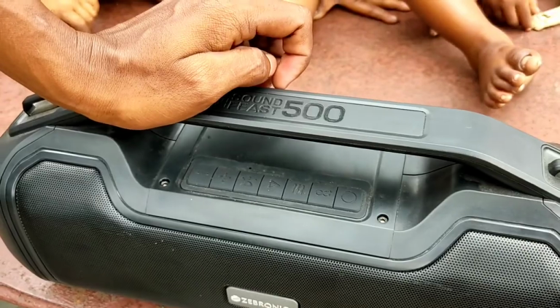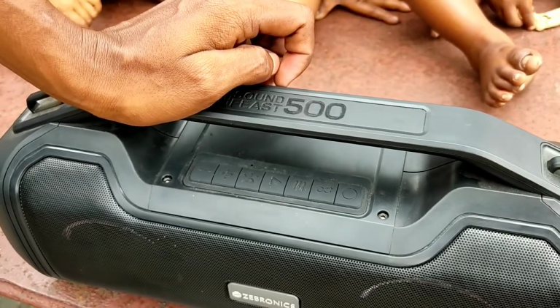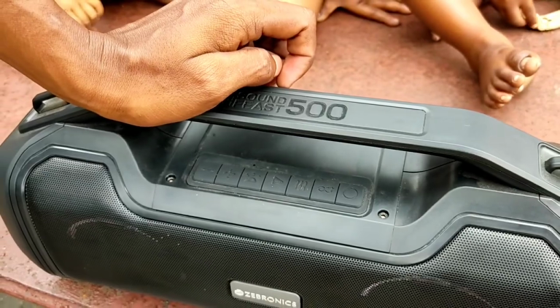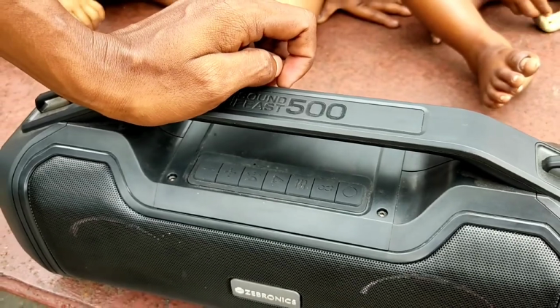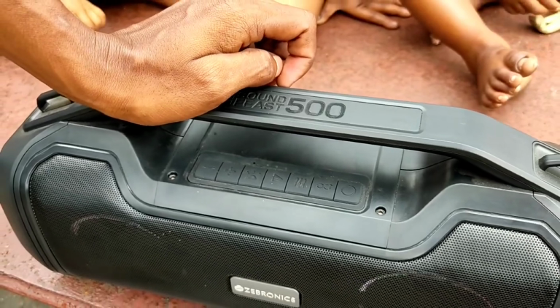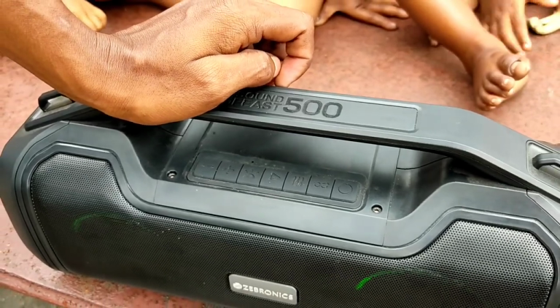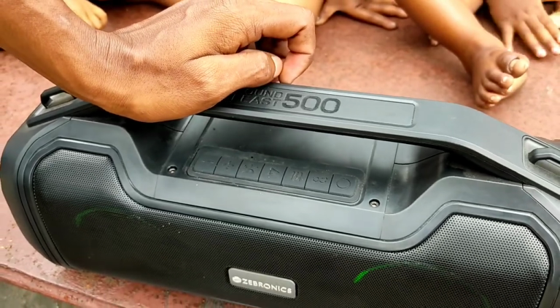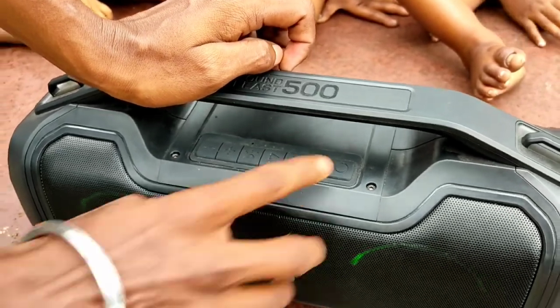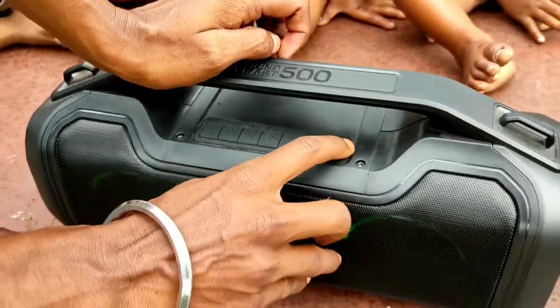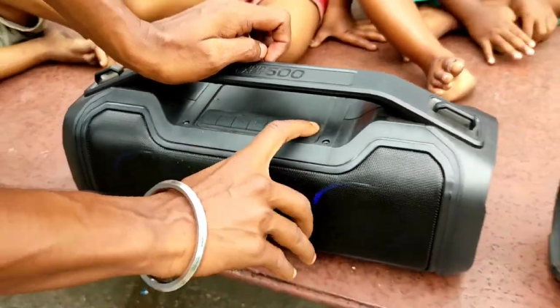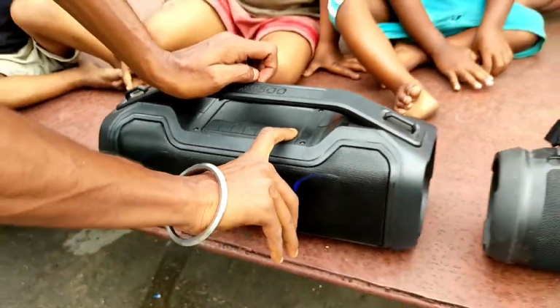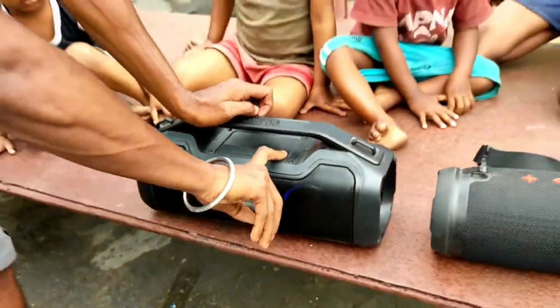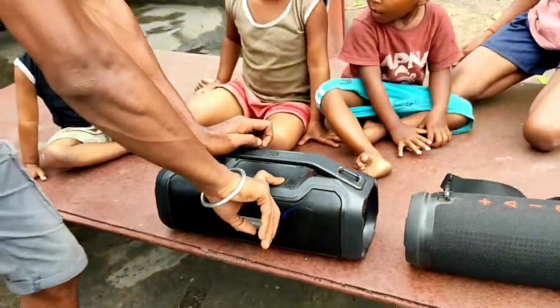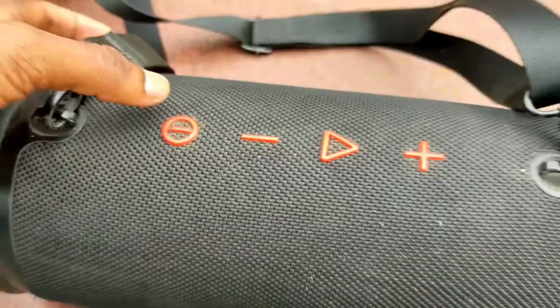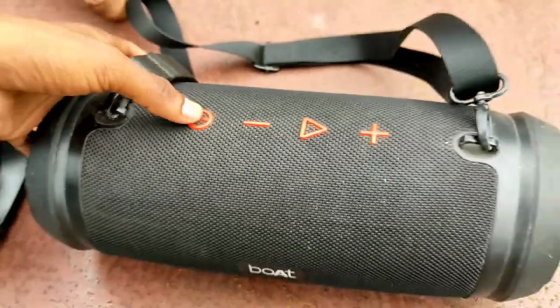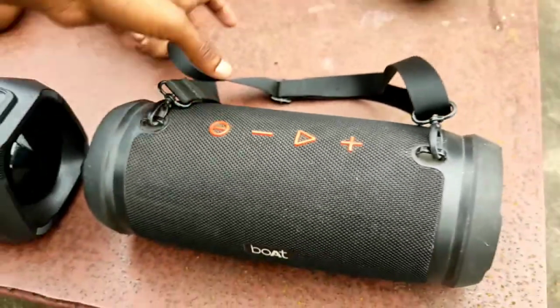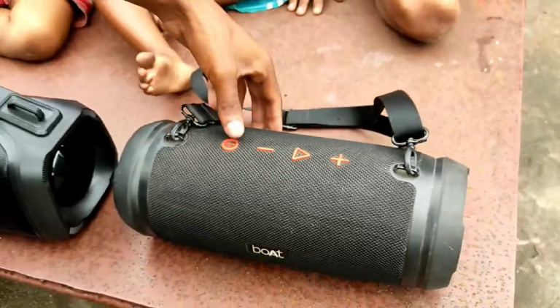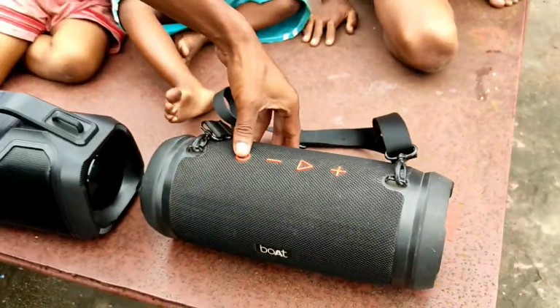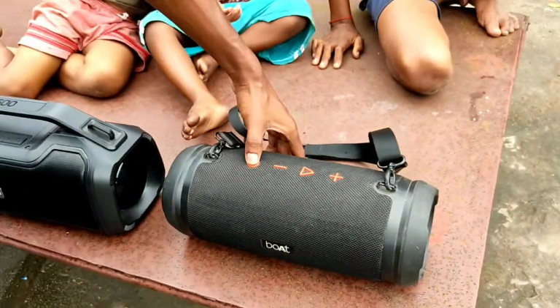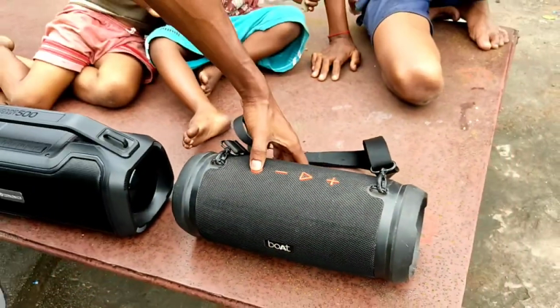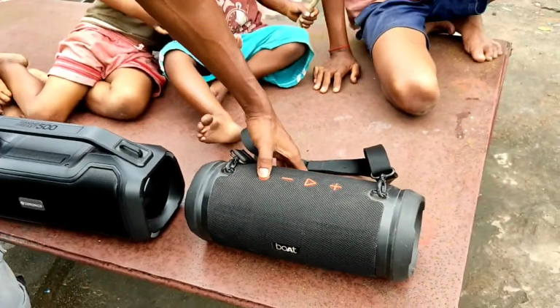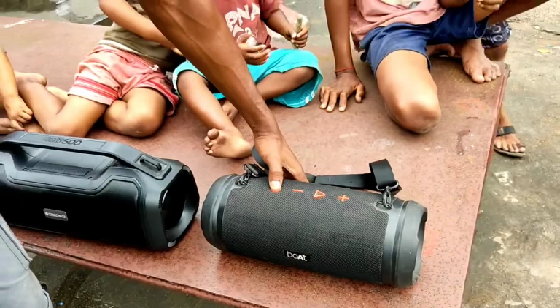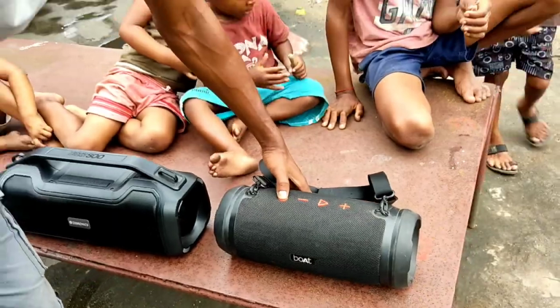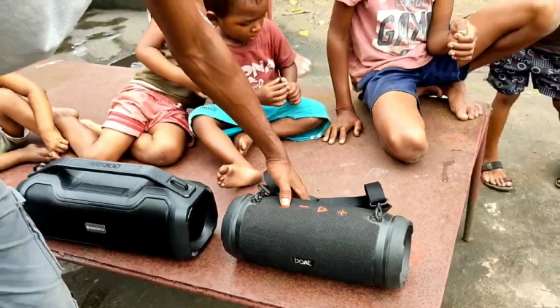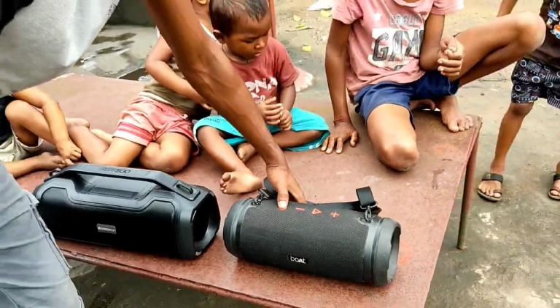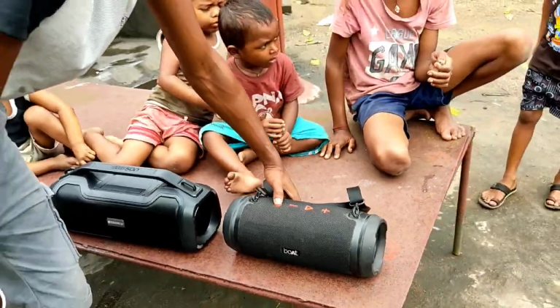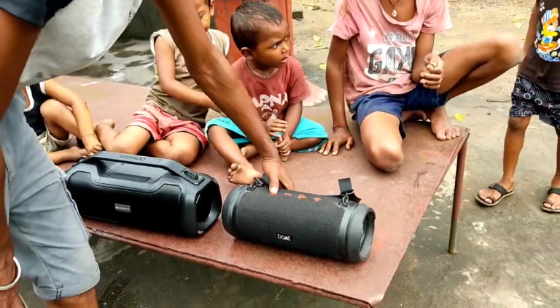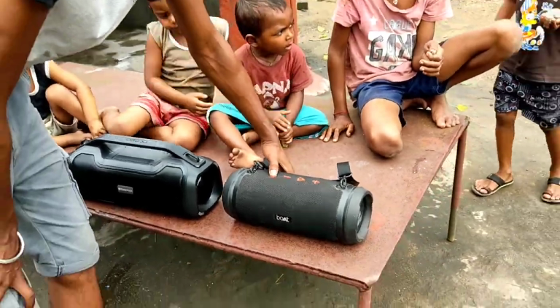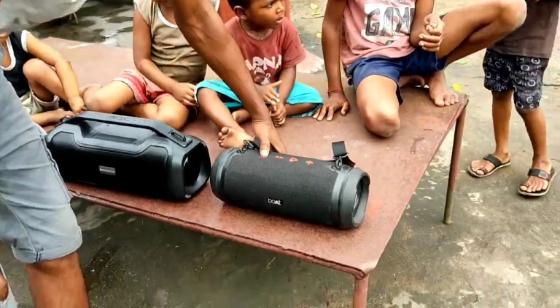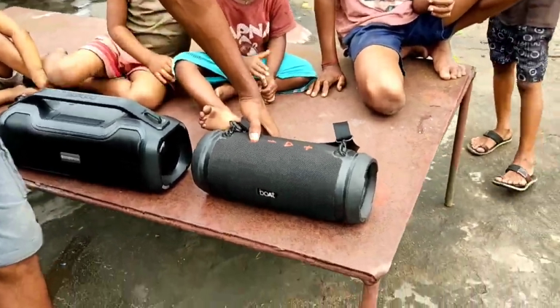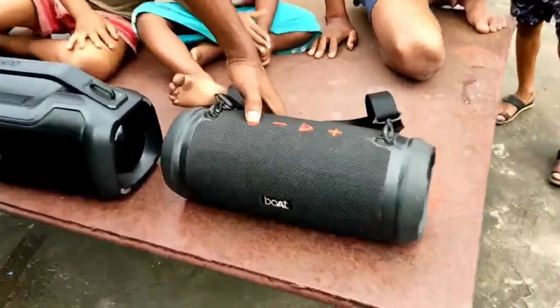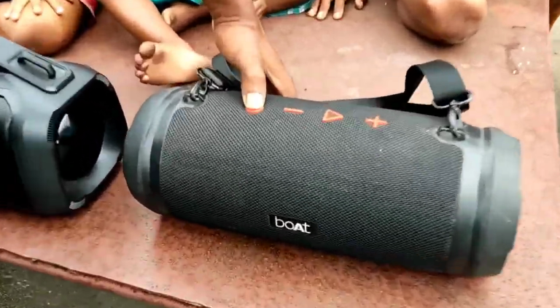Bluetooth mode — this is going to be 5G Bluetooth. I'm going to start the Boat 1500. Let's start the Boat 1500.